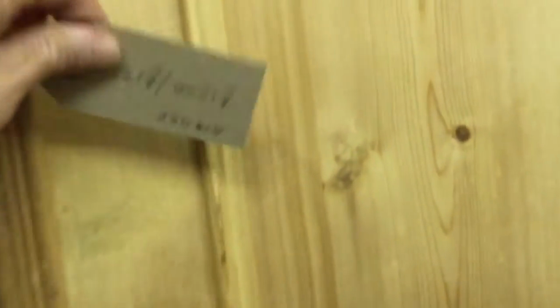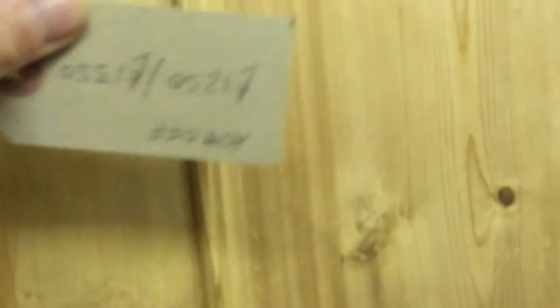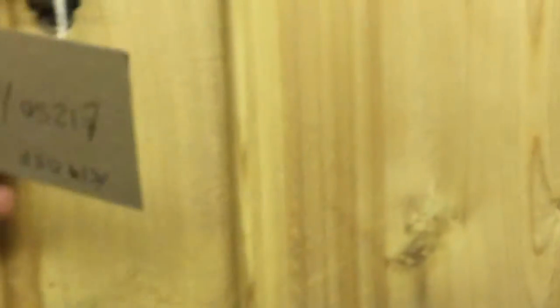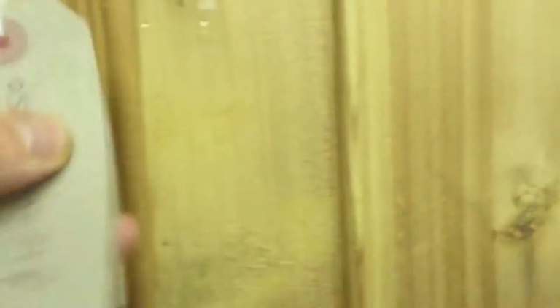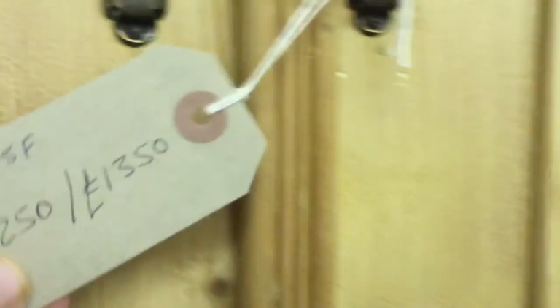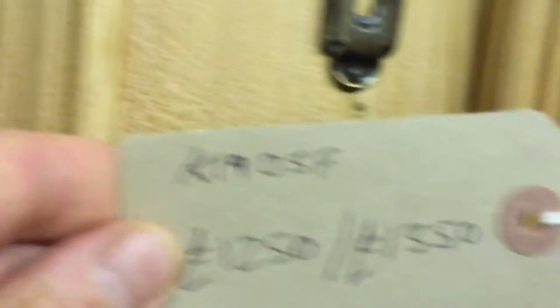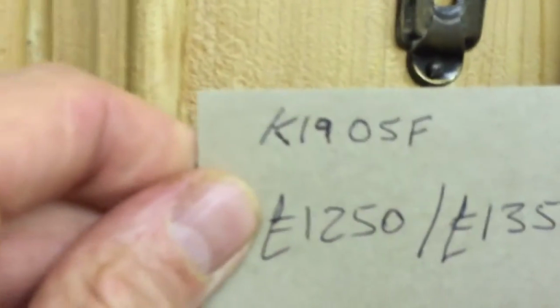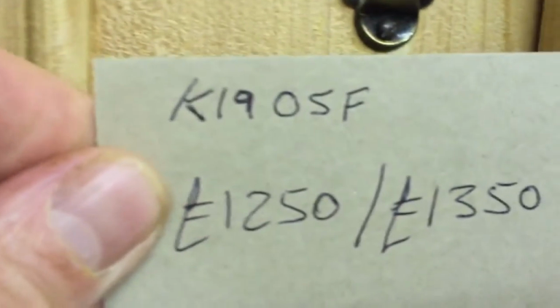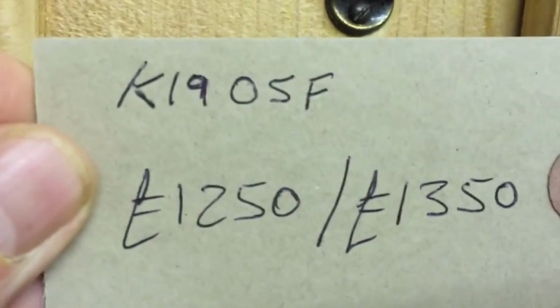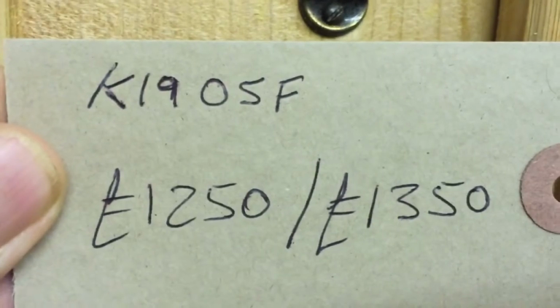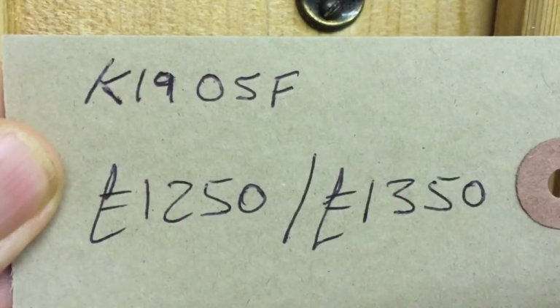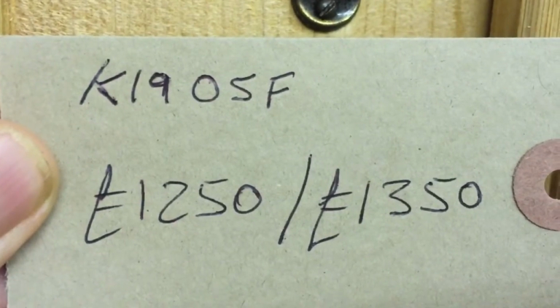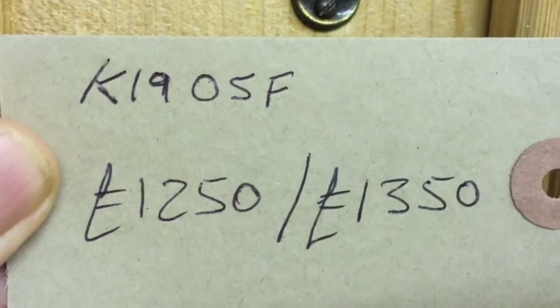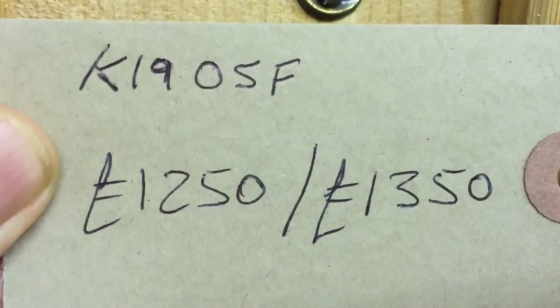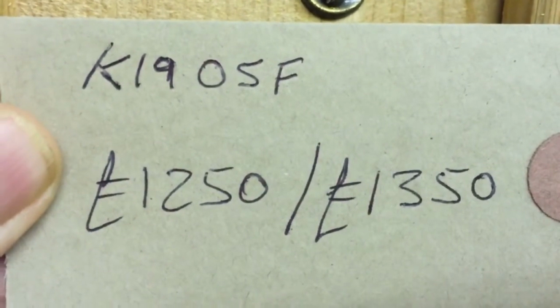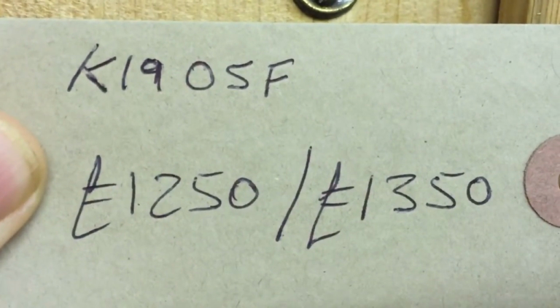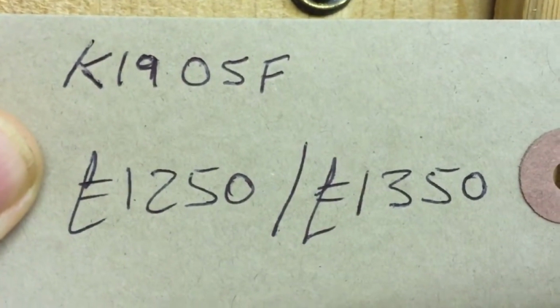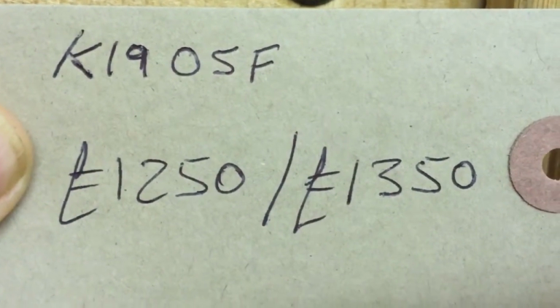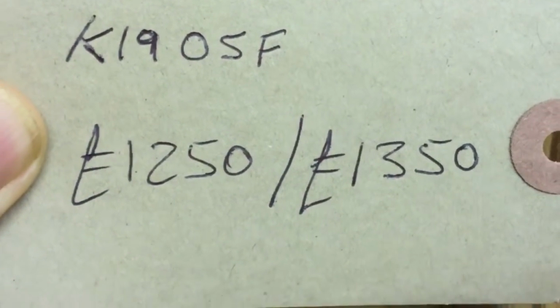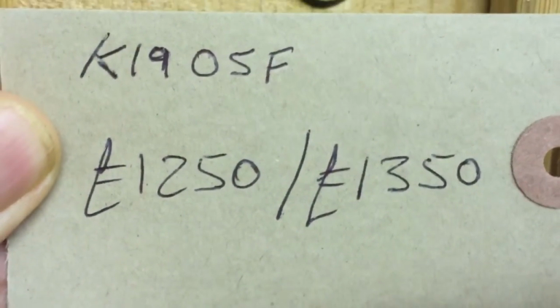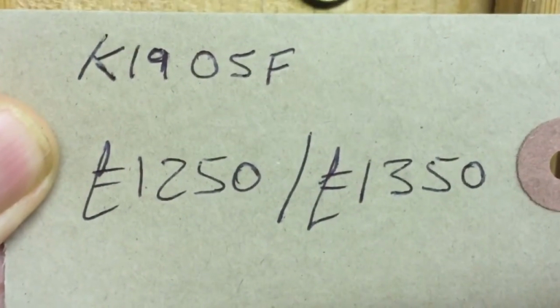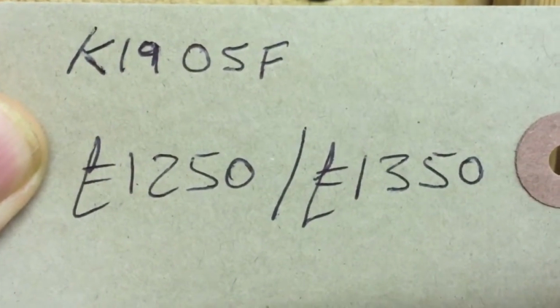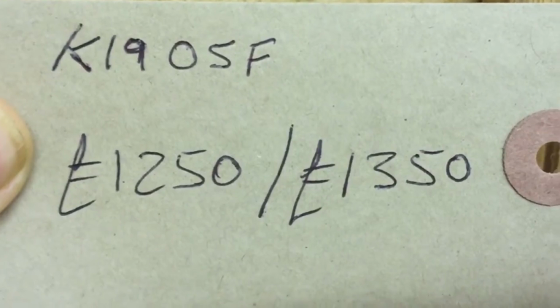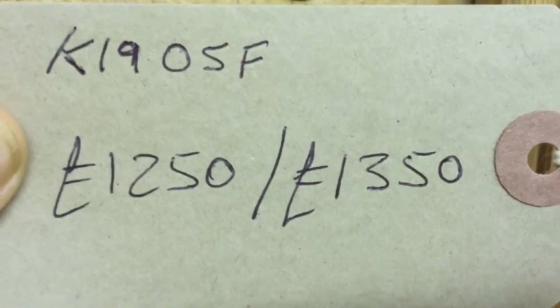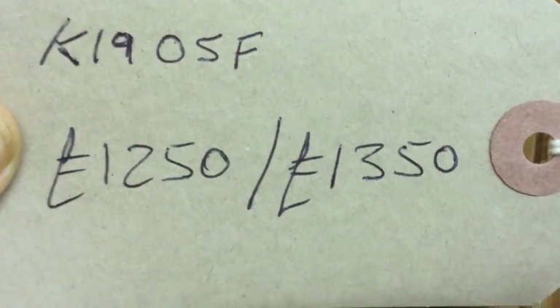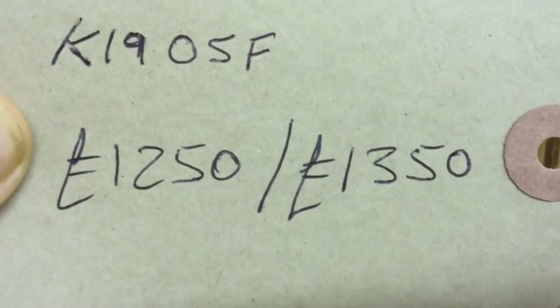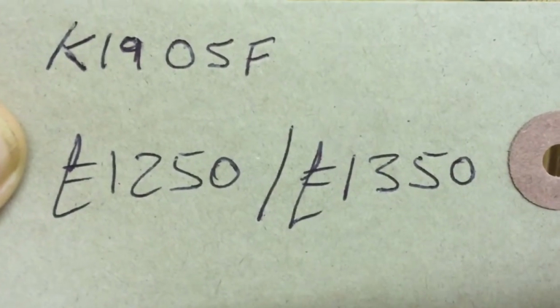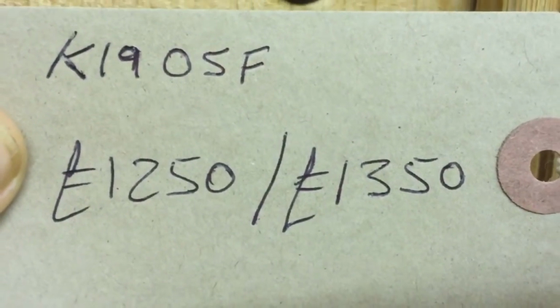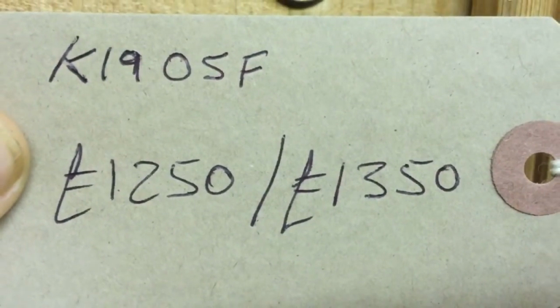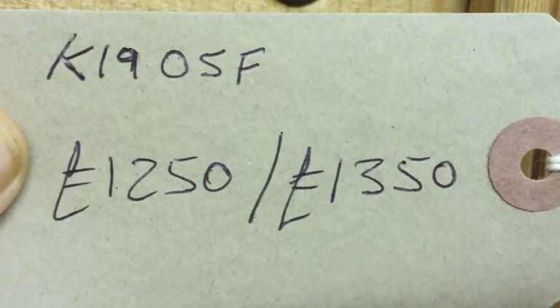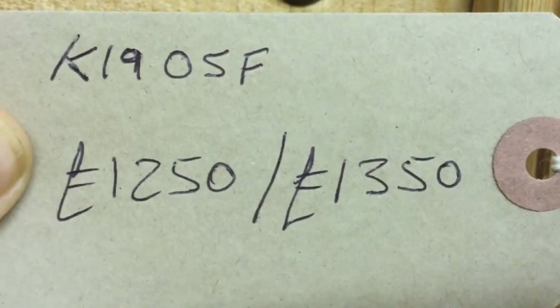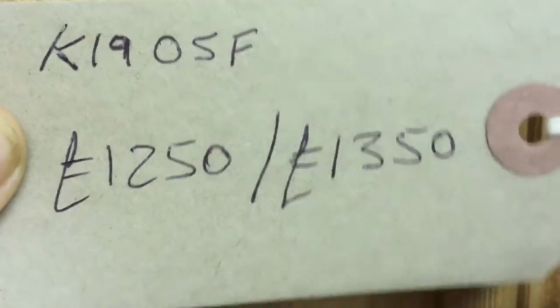Our code number for this is K19-05F. It's £1,250 as it is, and £1,350 when it's all done up and waxed.